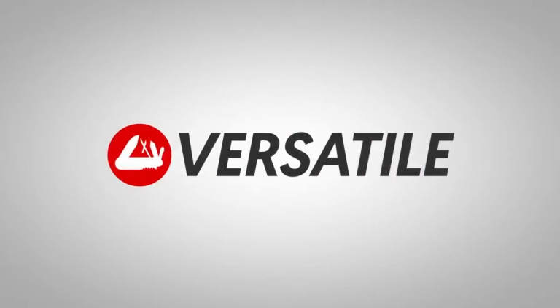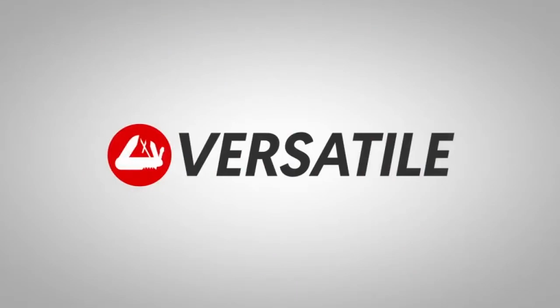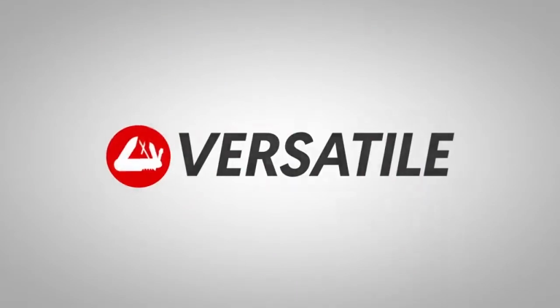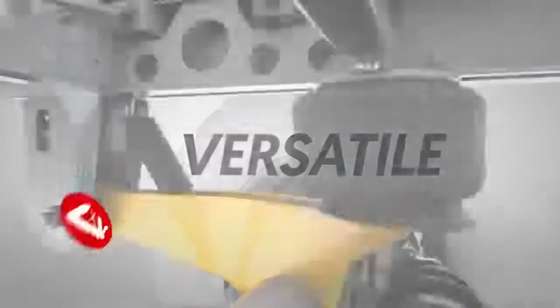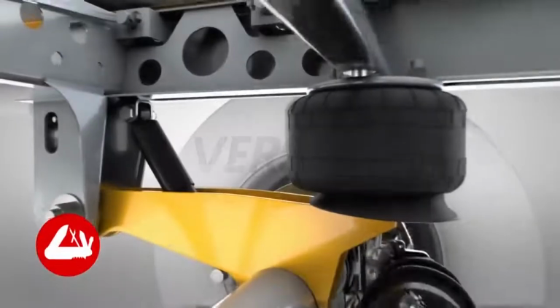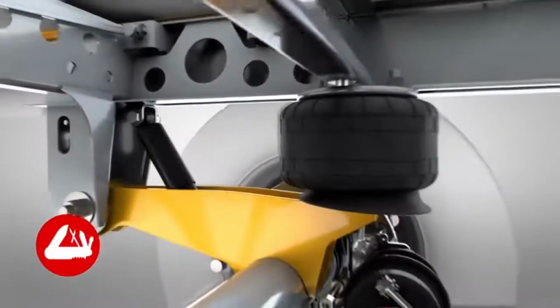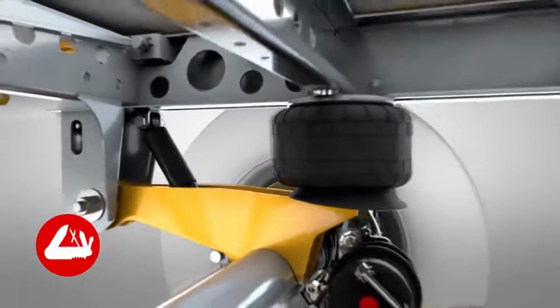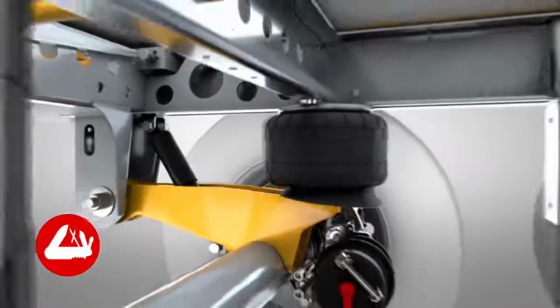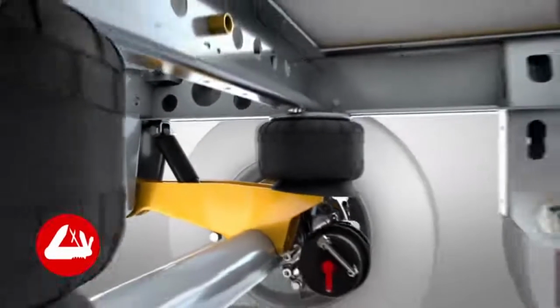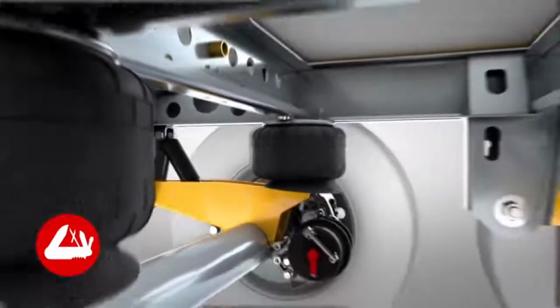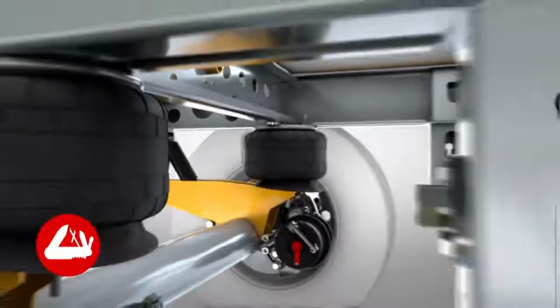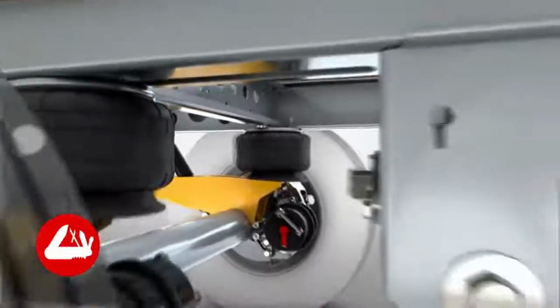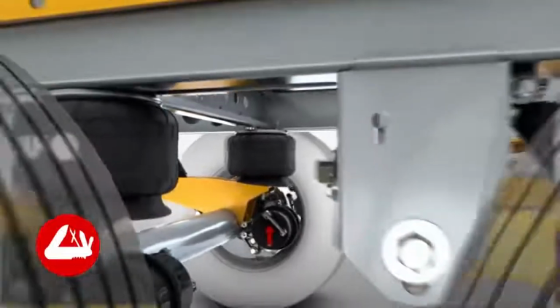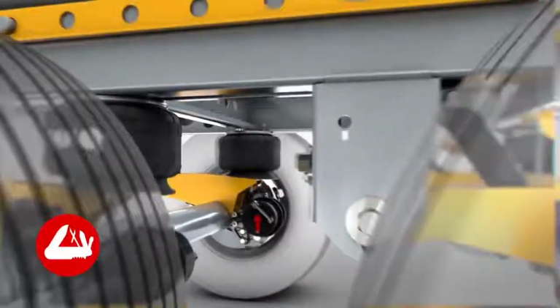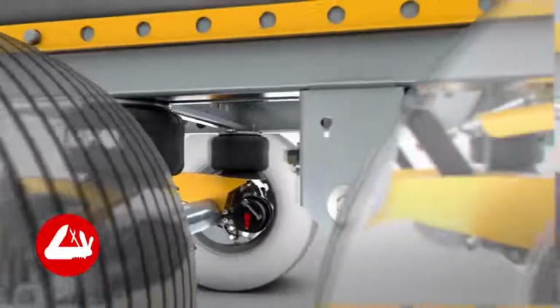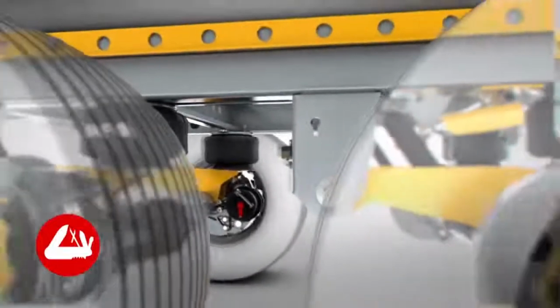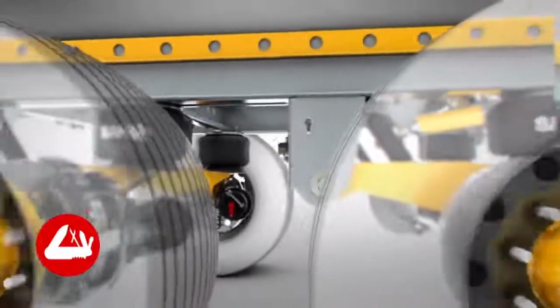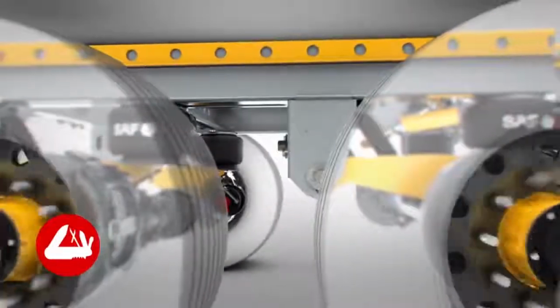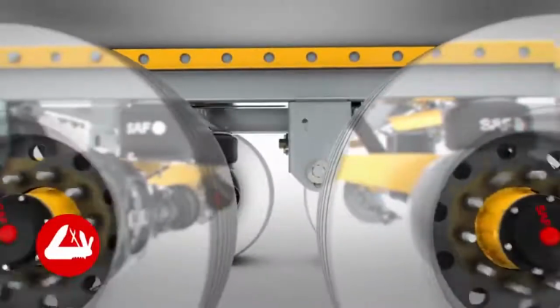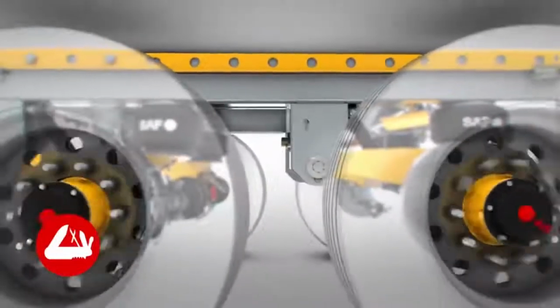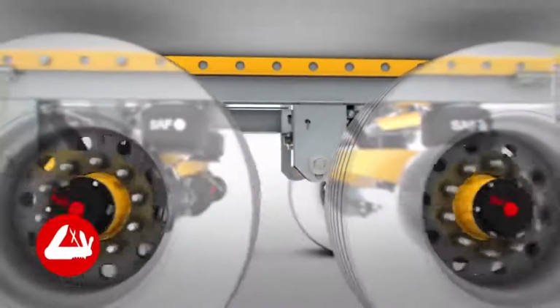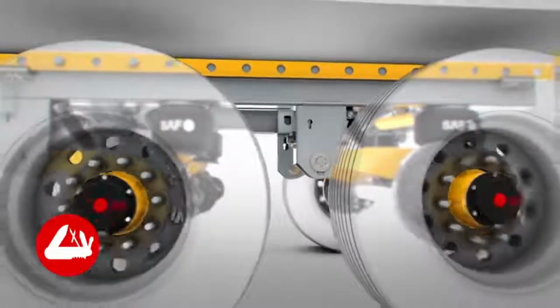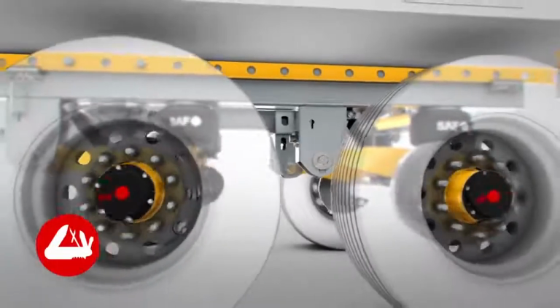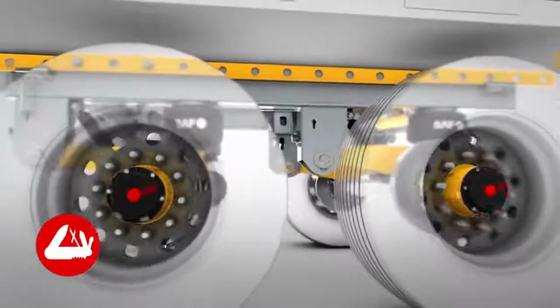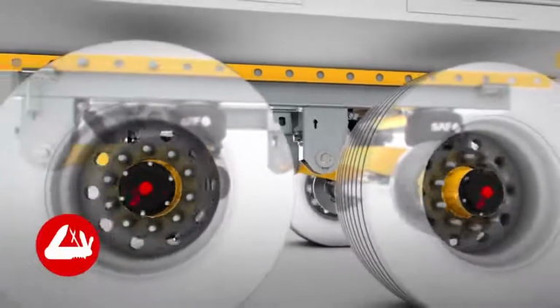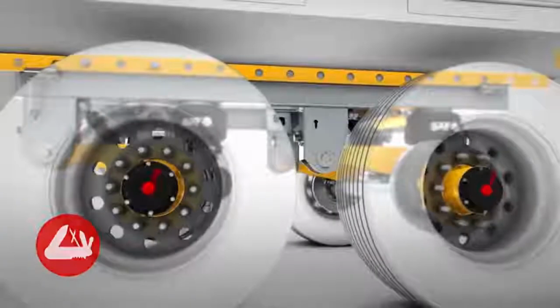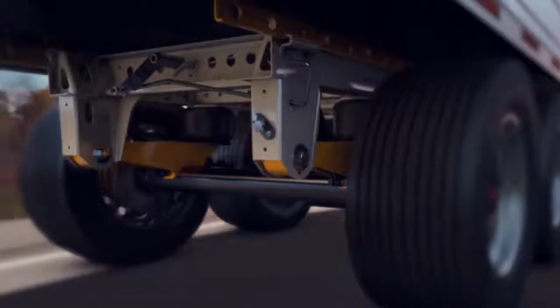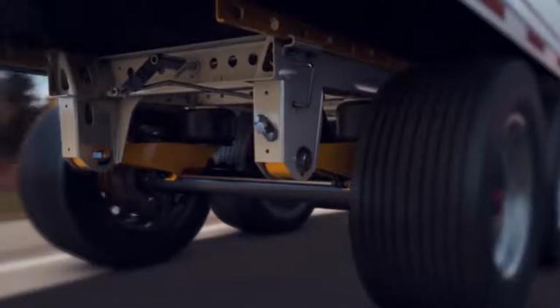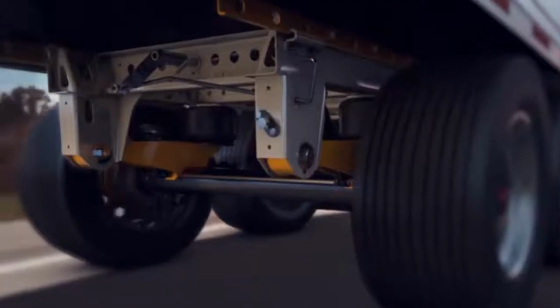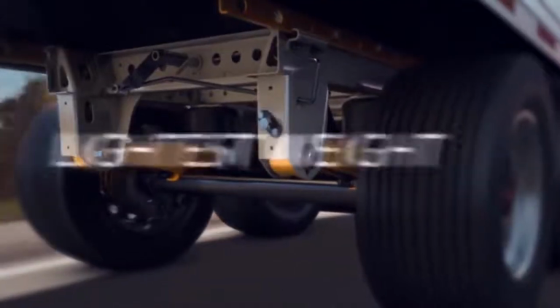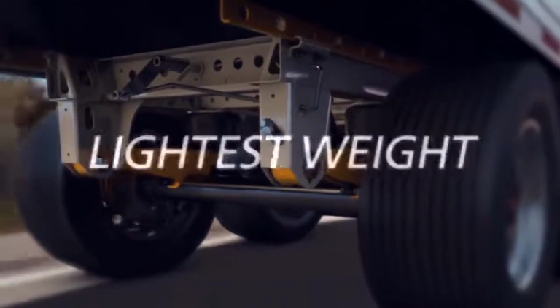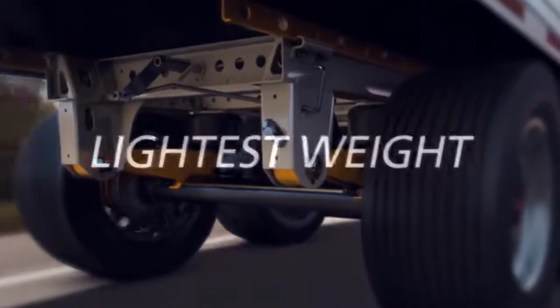The shocks have been conveniently relocated into the middle of the suspension beam, leaving additional room for the installation of air tanks, brake valves, tire inflation equipment, and ABS modules.